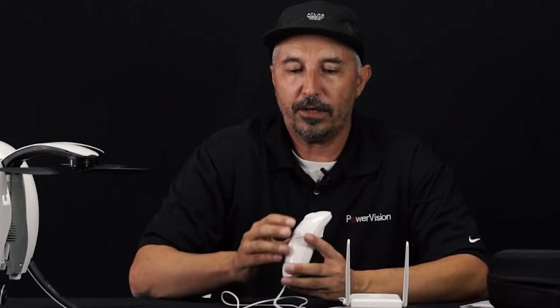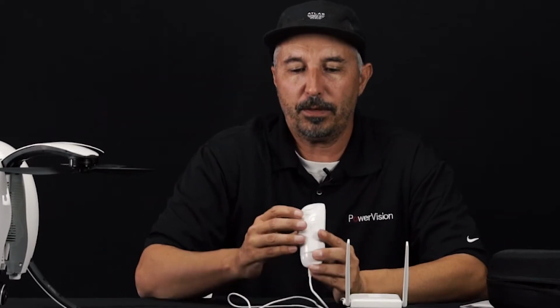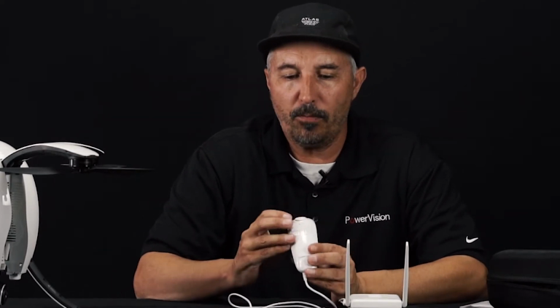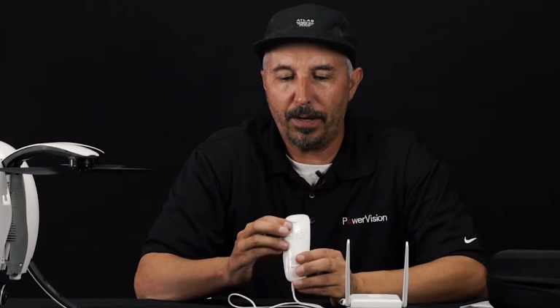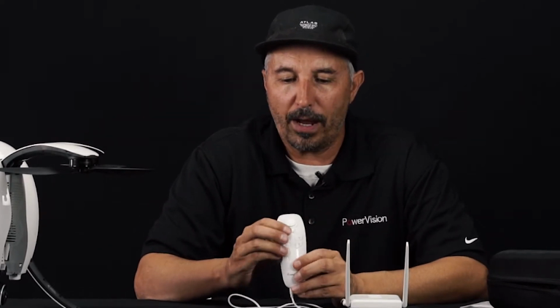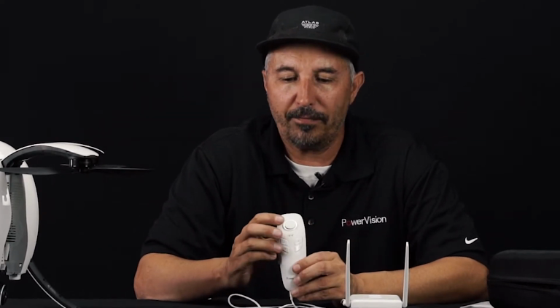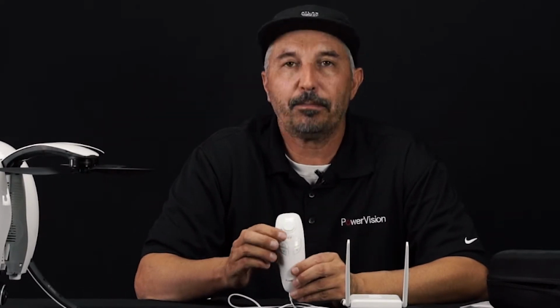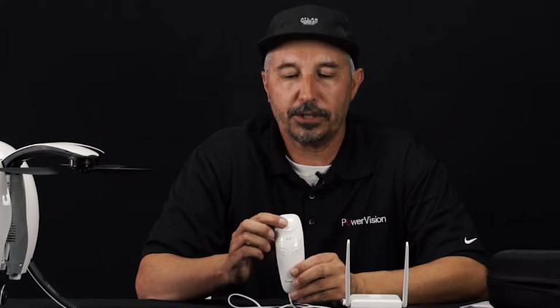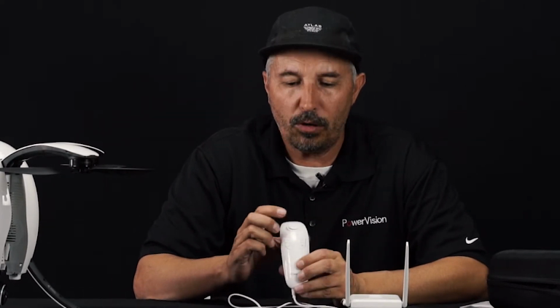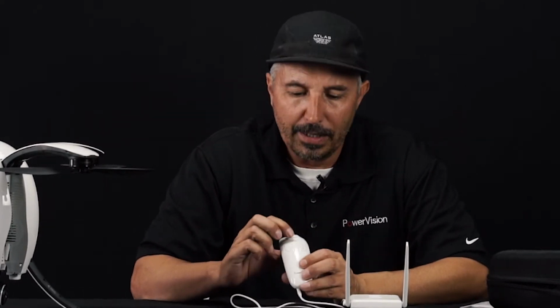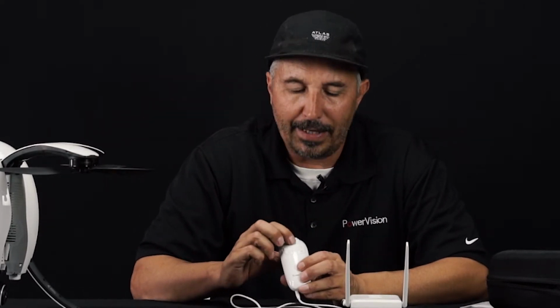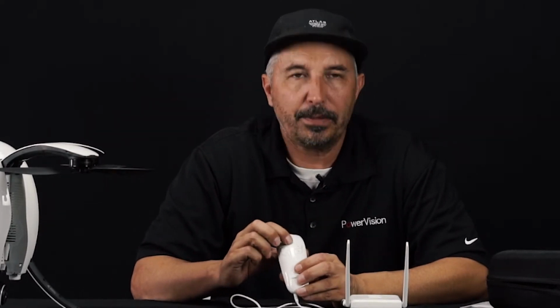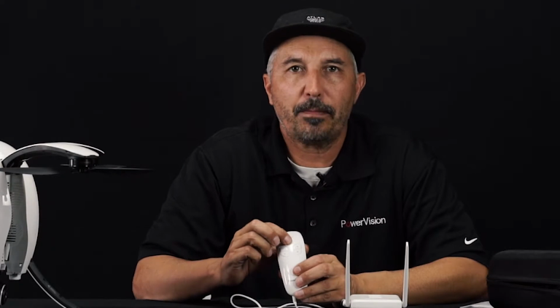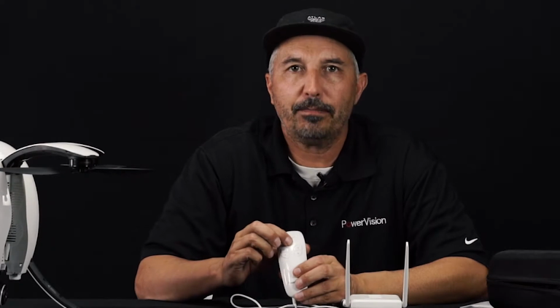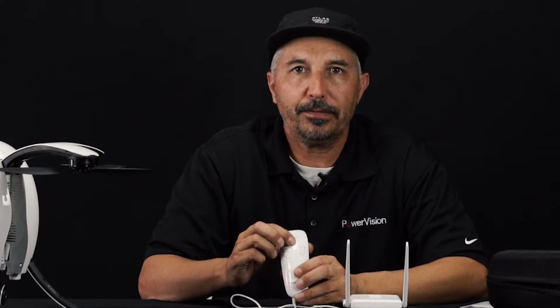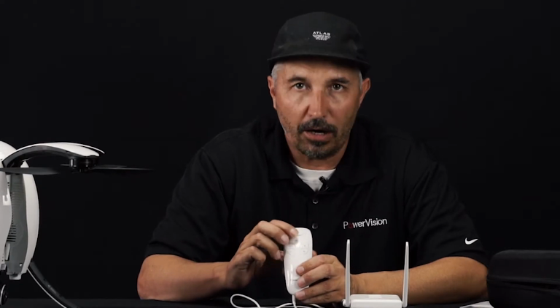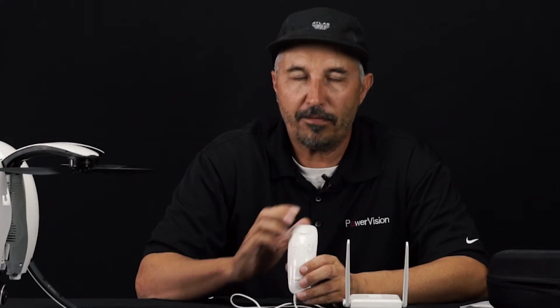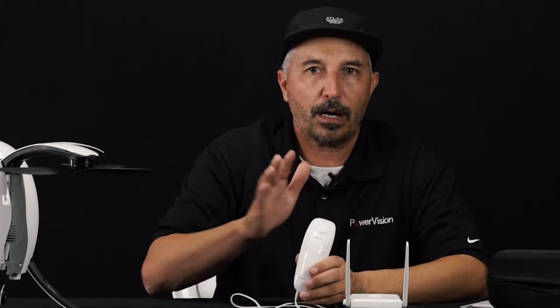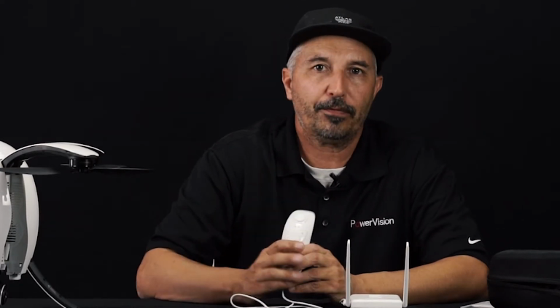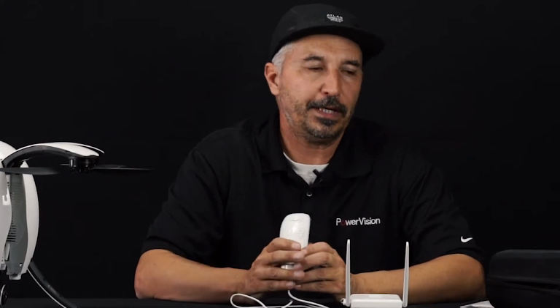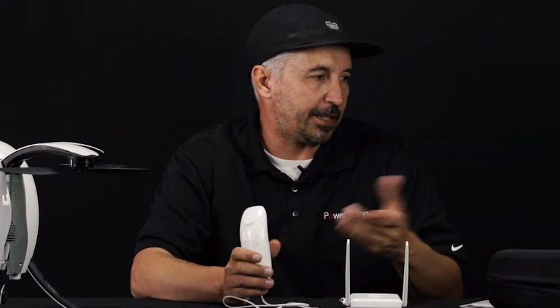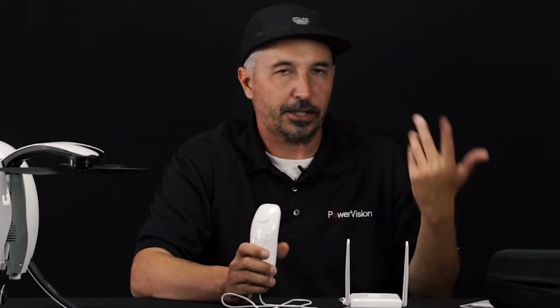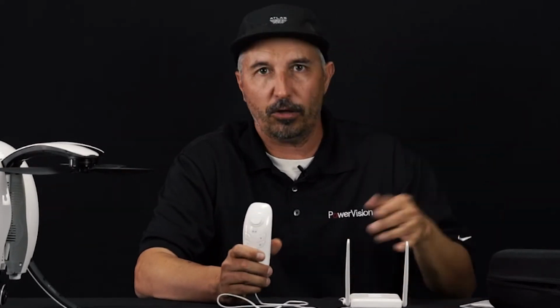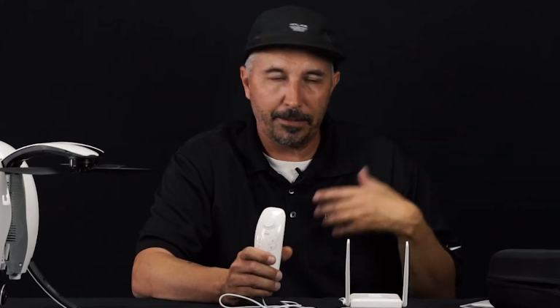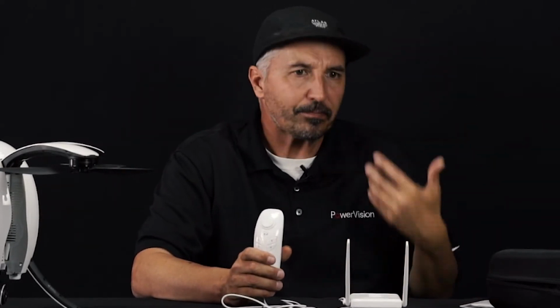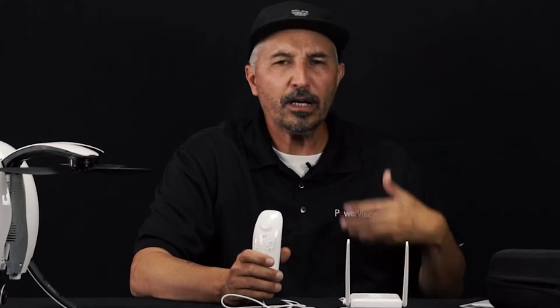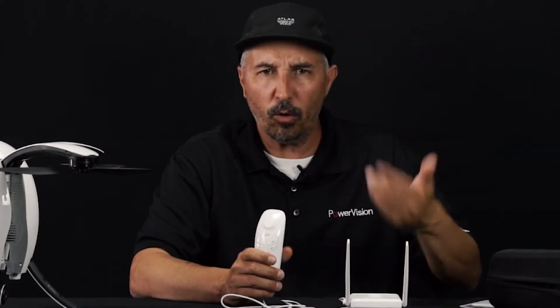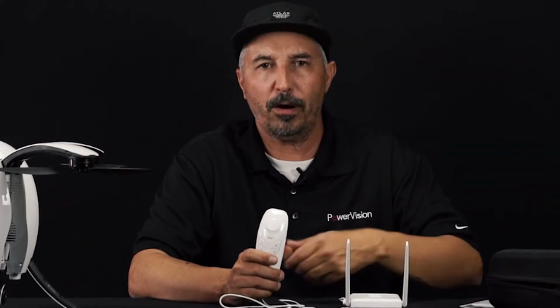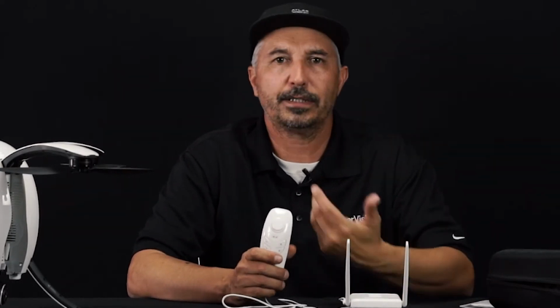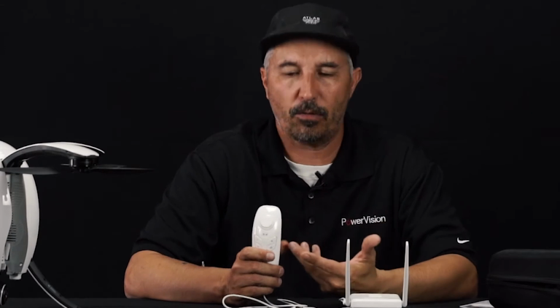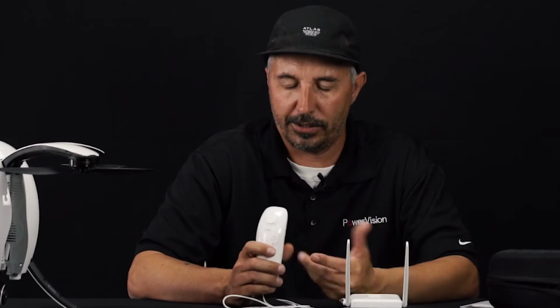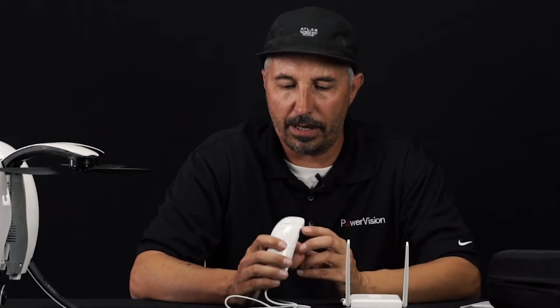There's one more button right above the gimbal control, and that's your command button for a couple of different features such as follow me, orbit mode, and so on.